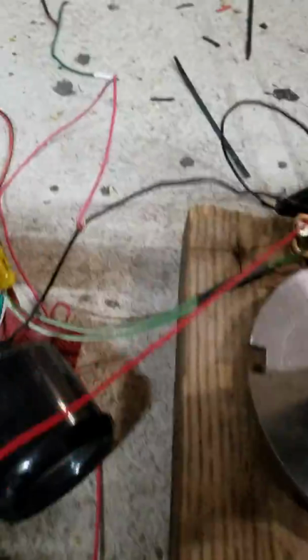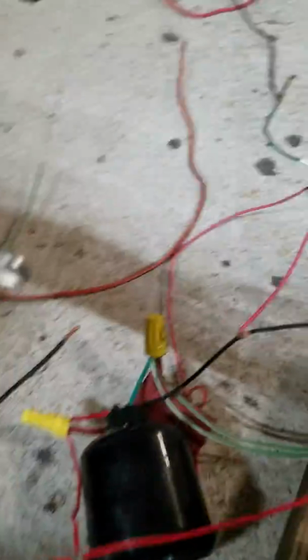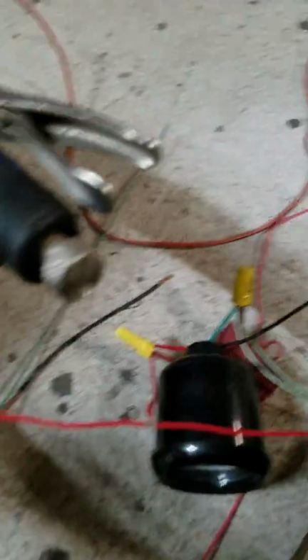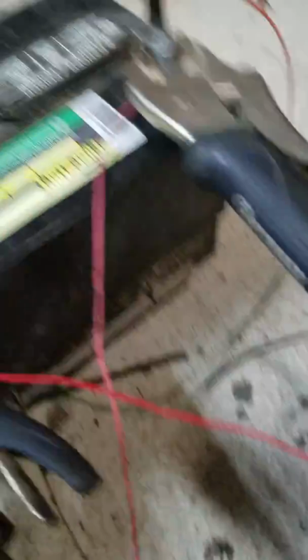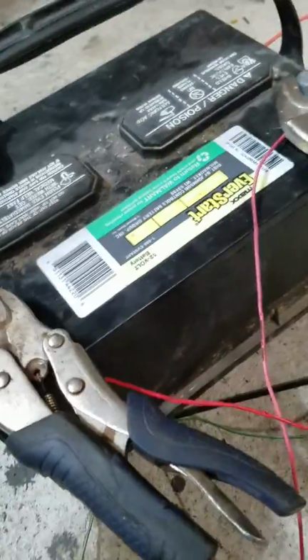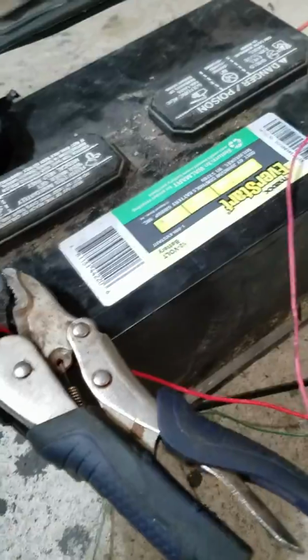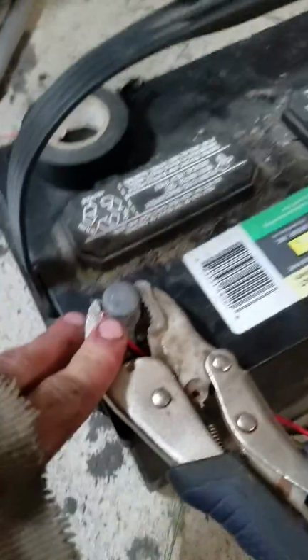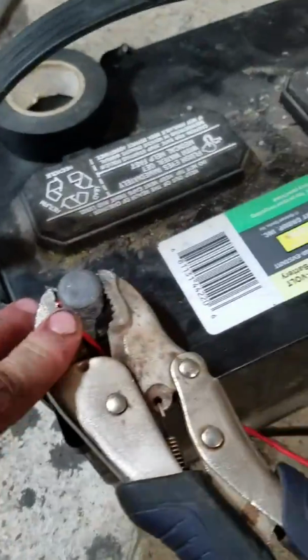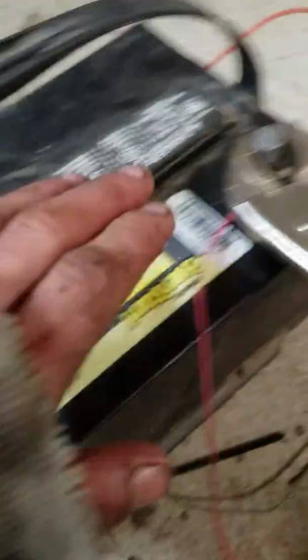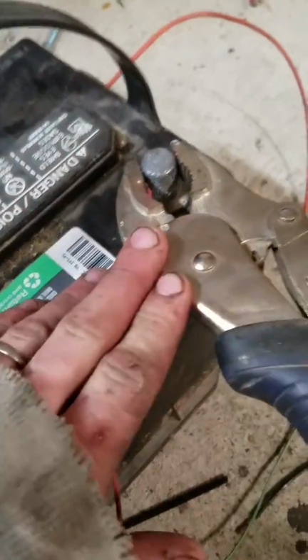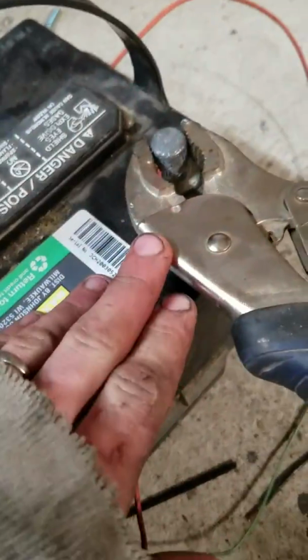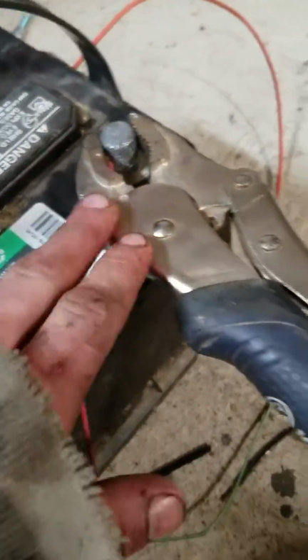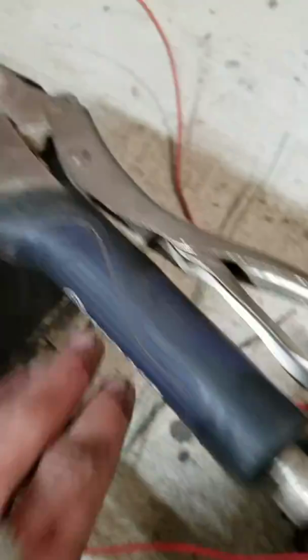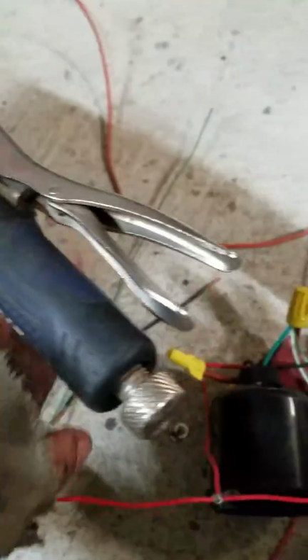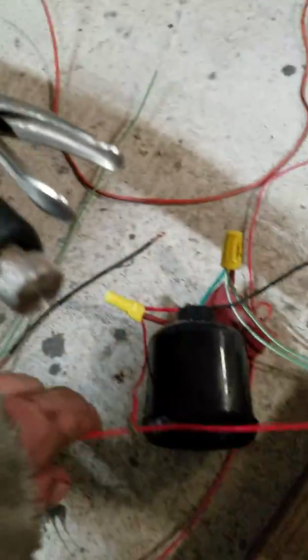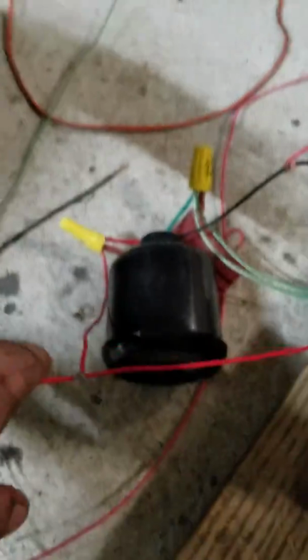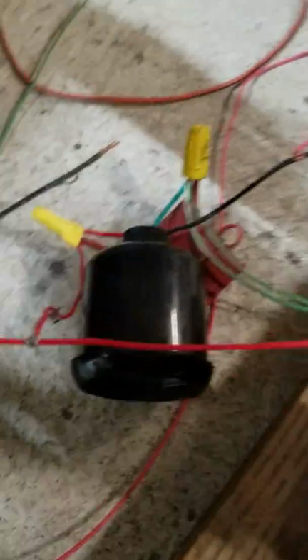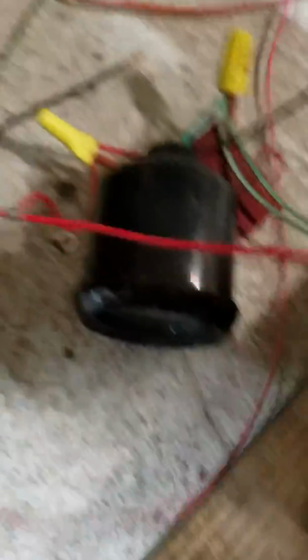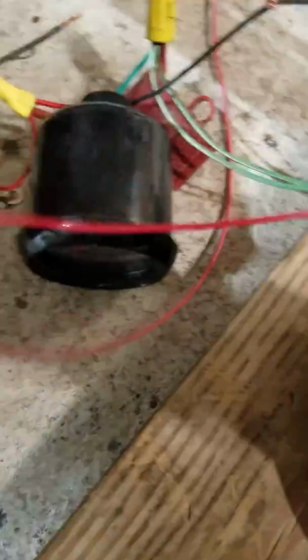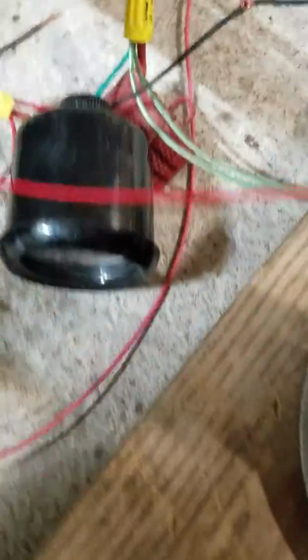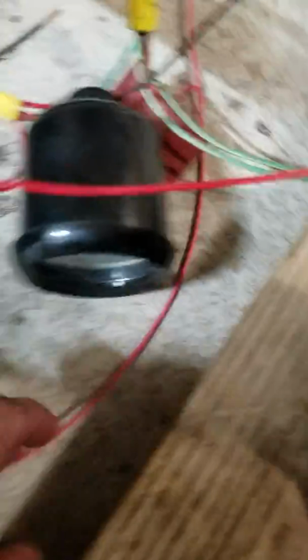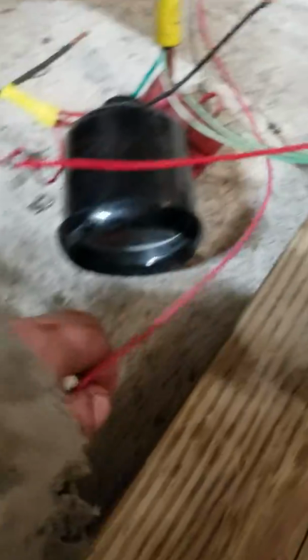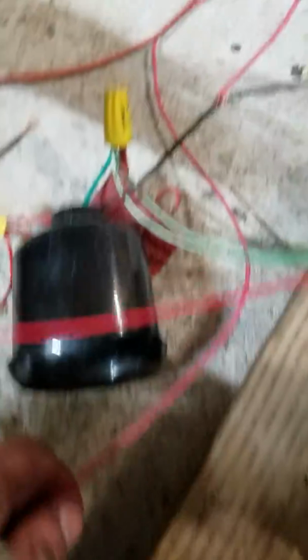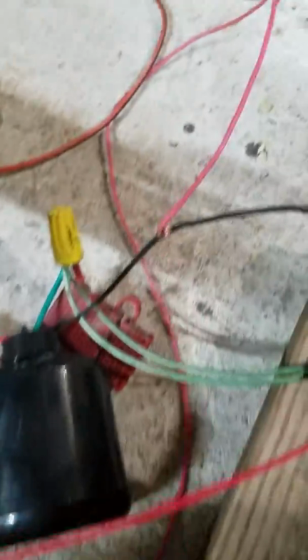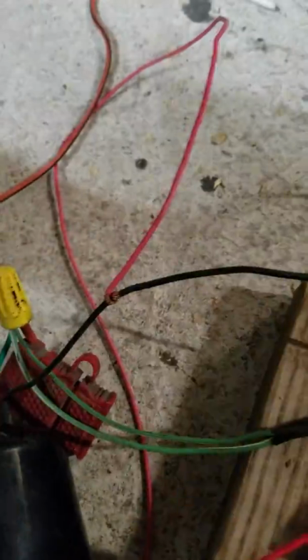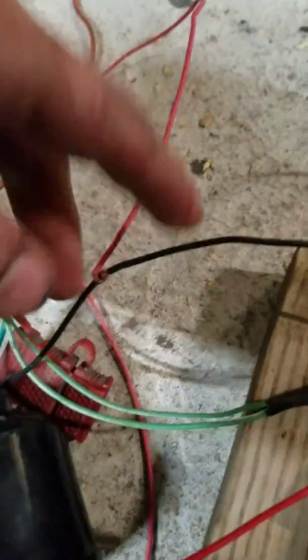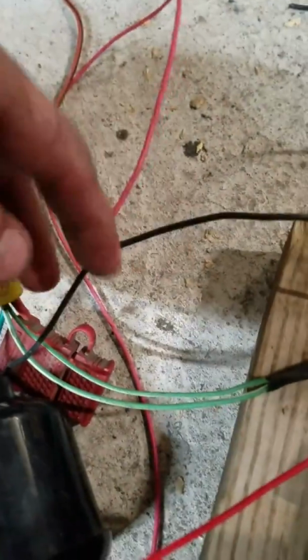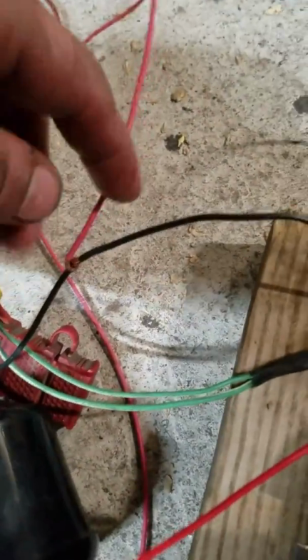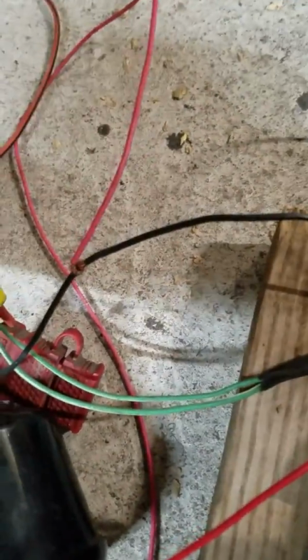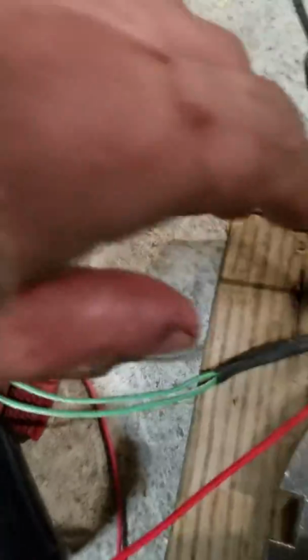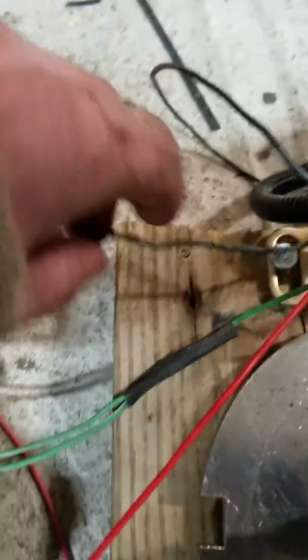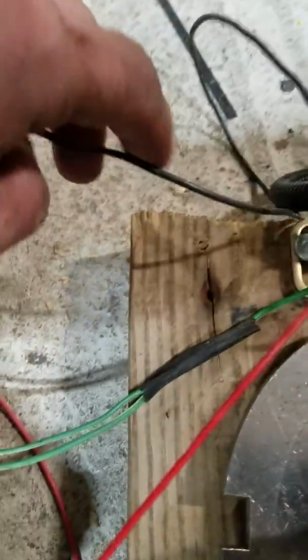For the ground, I take the ground and put it into the black wire. I just used wires that I had laying around.